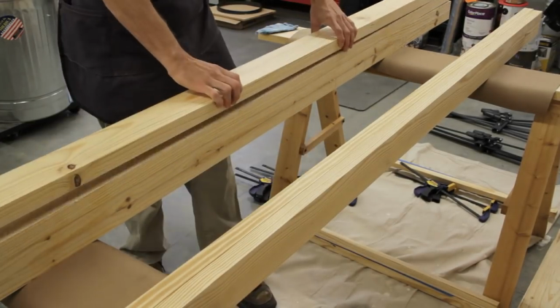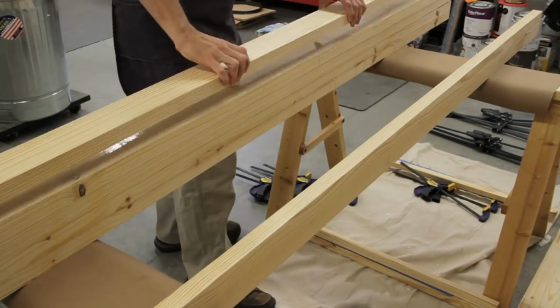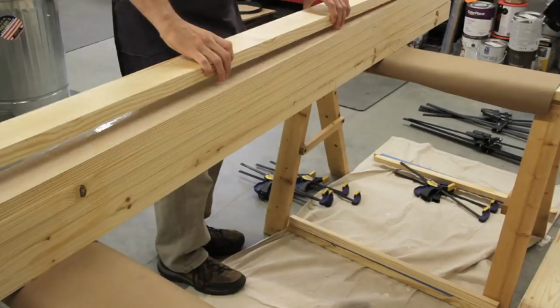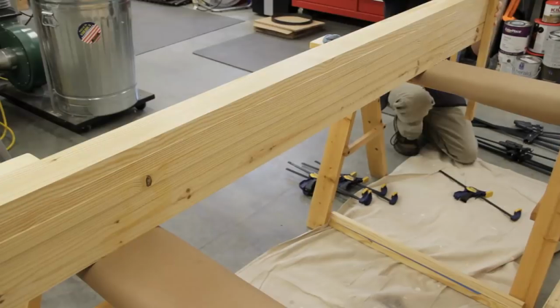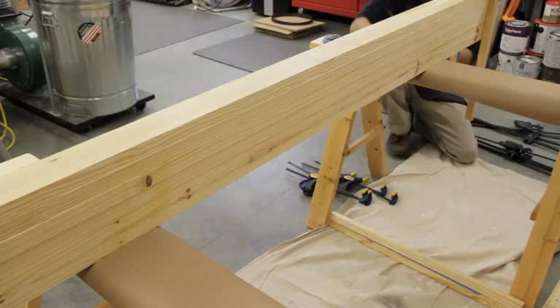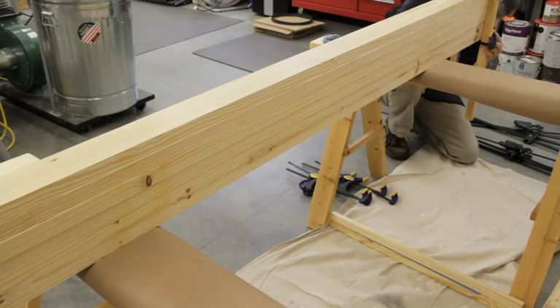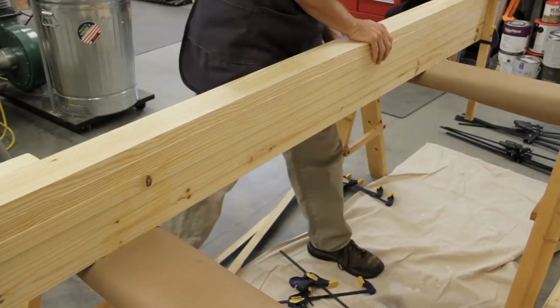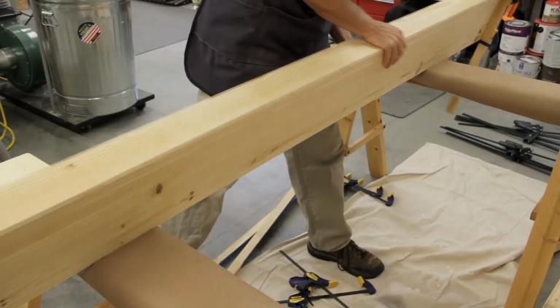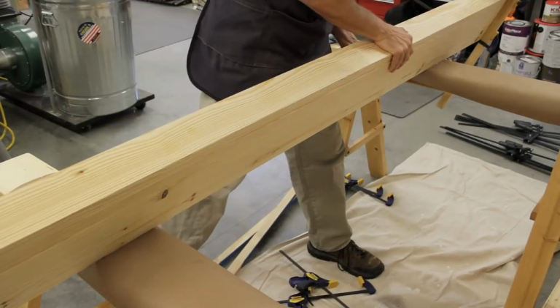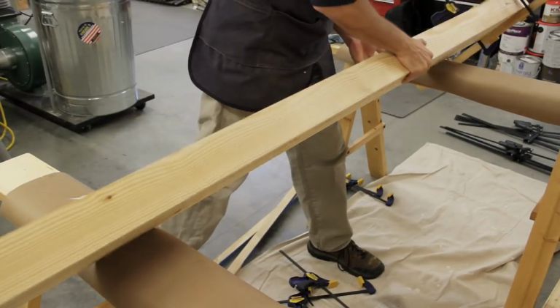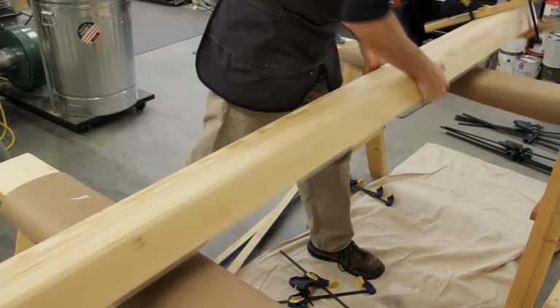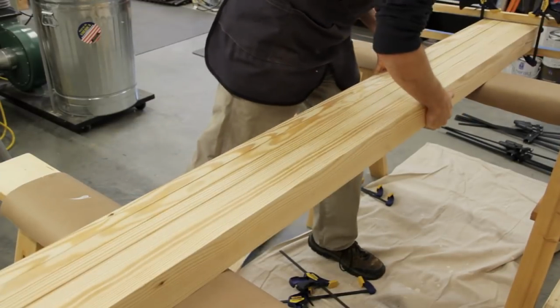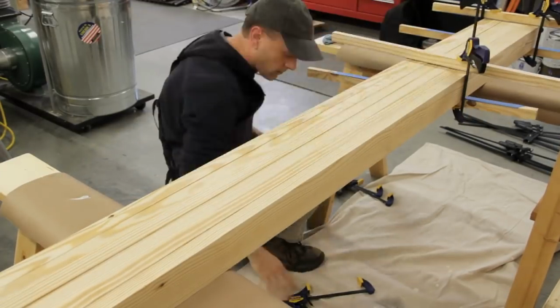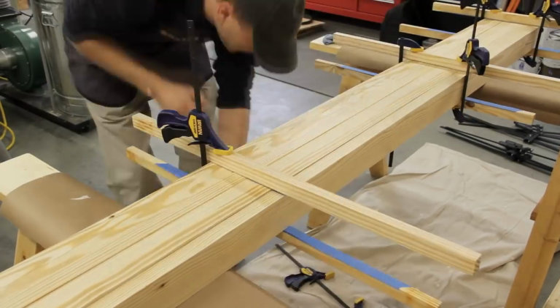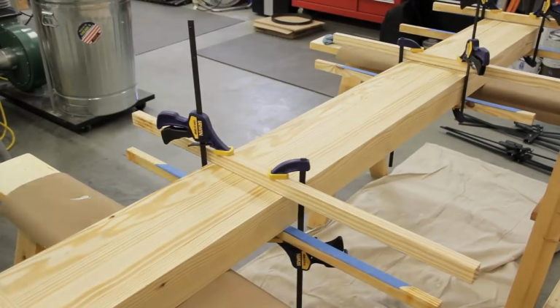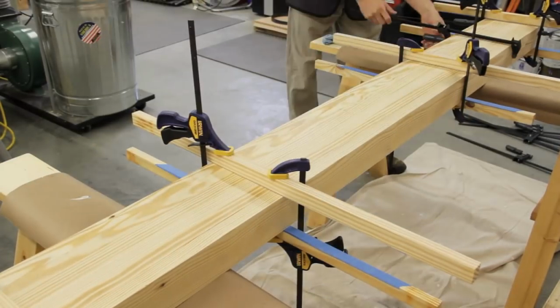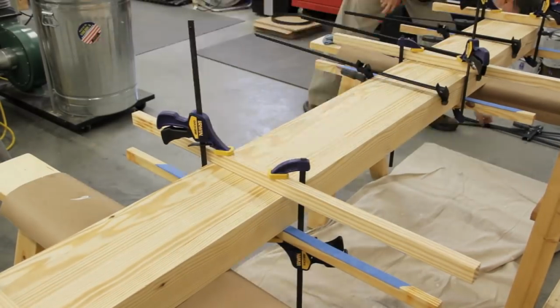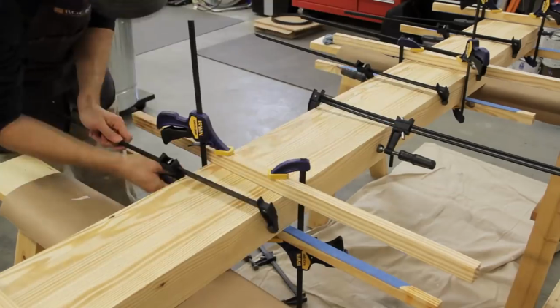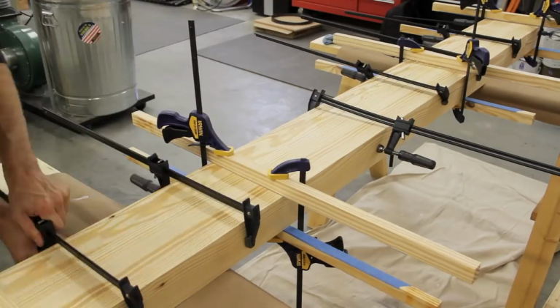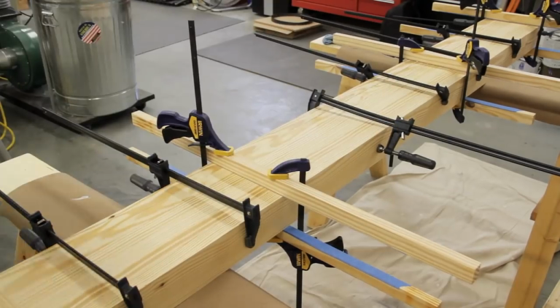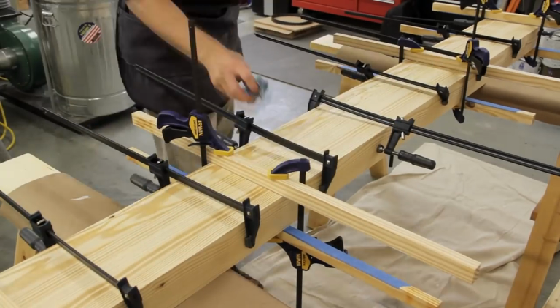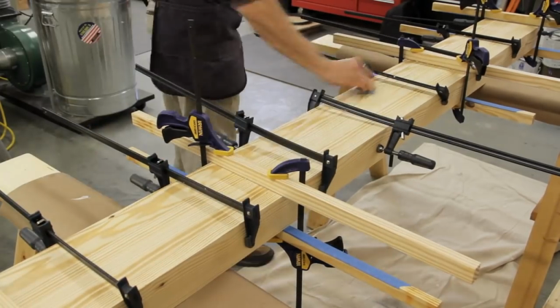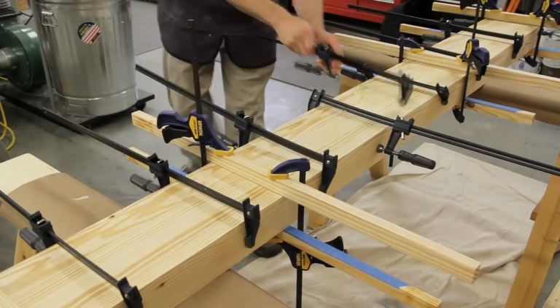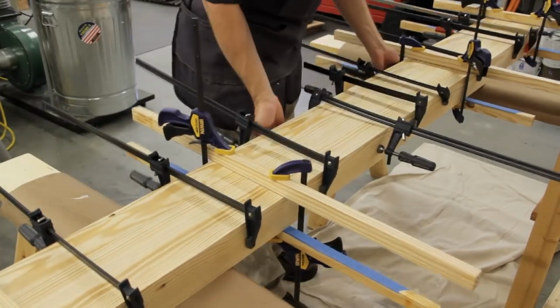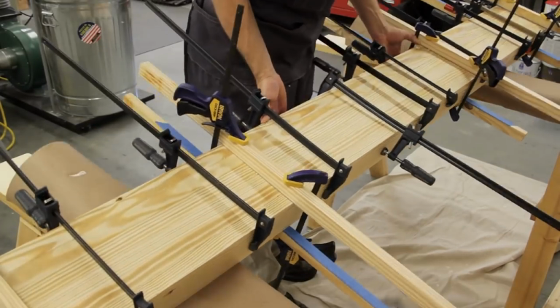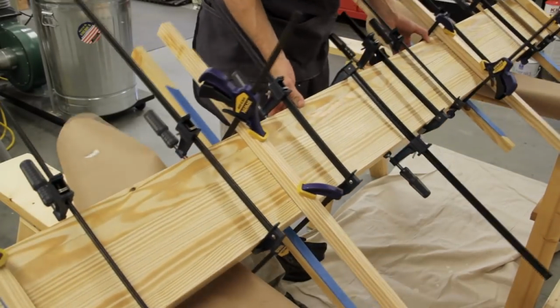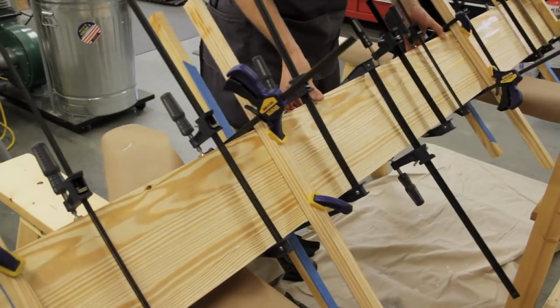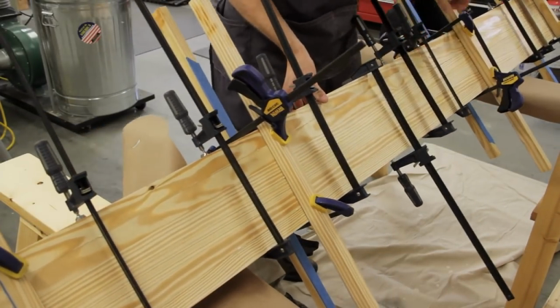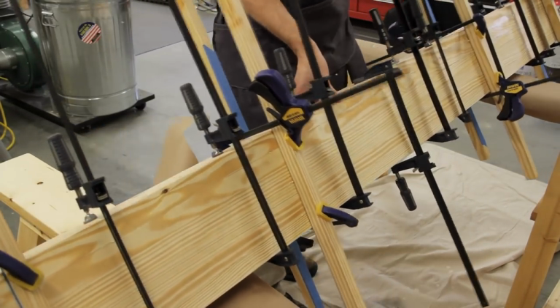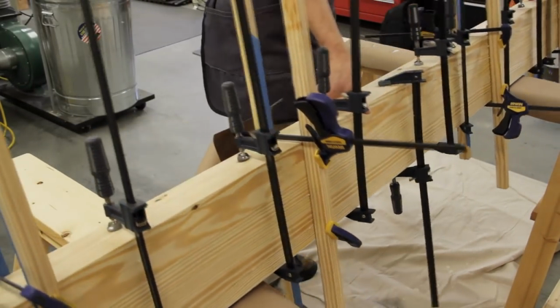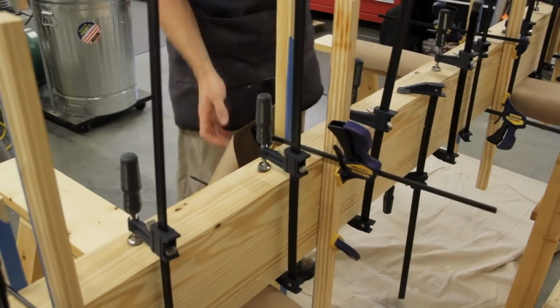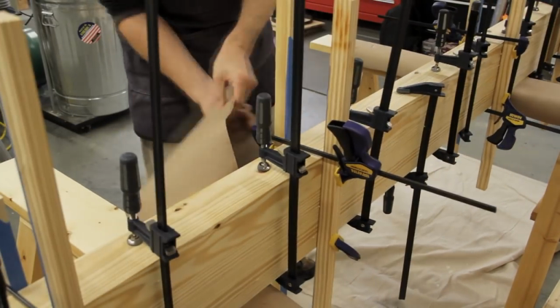Once the glue was applied I clamped the first caul on and then flipped the boards over to make it easier to attach the other cauls. Then I added all the remaining clamps and flipped it back over to make it easier to clean up any glue squeeze out.